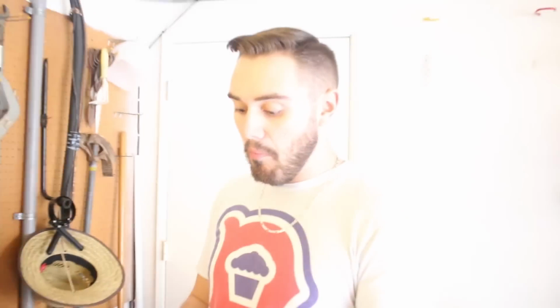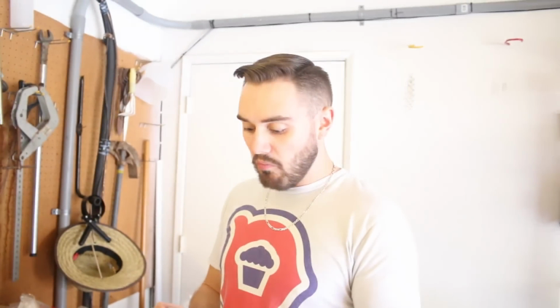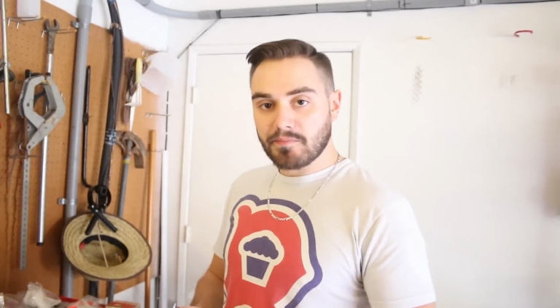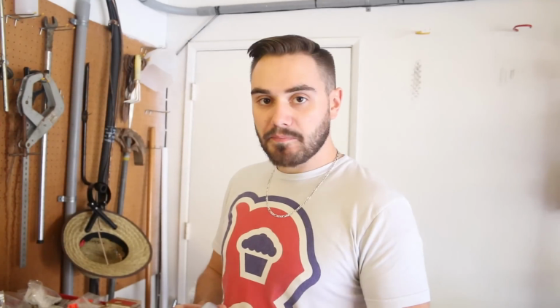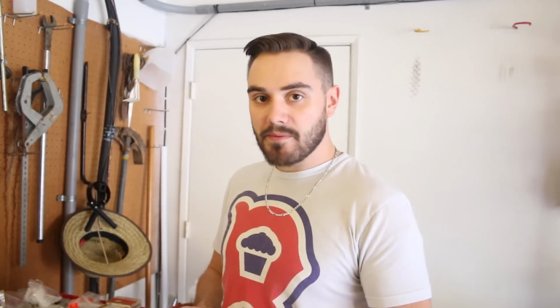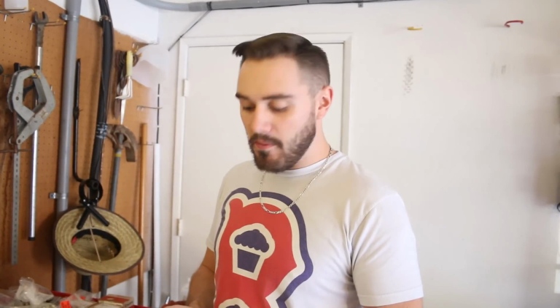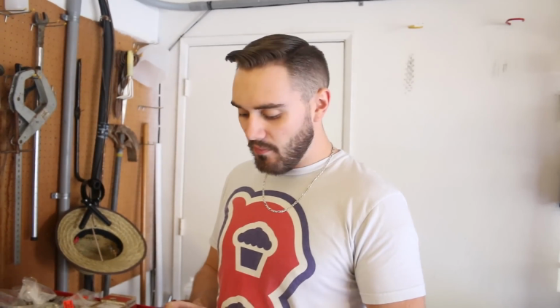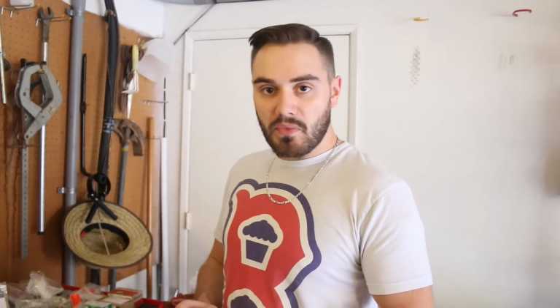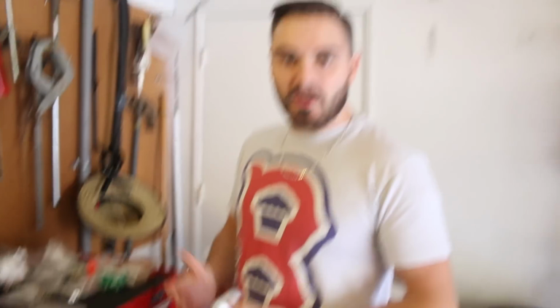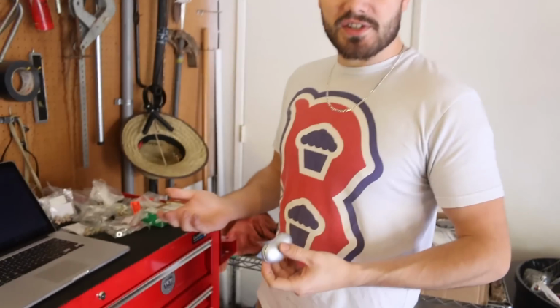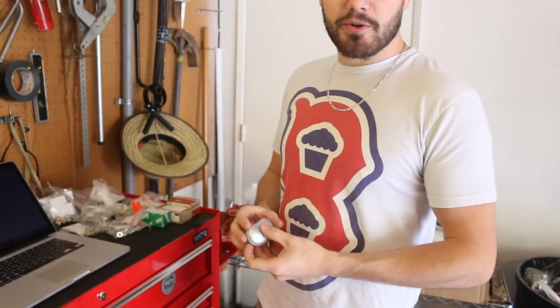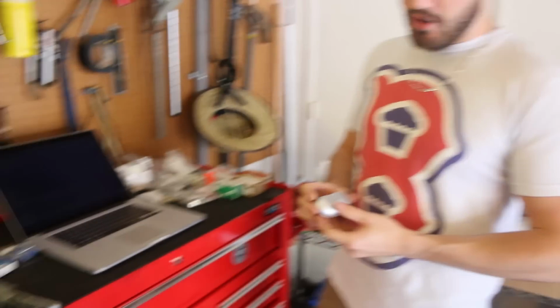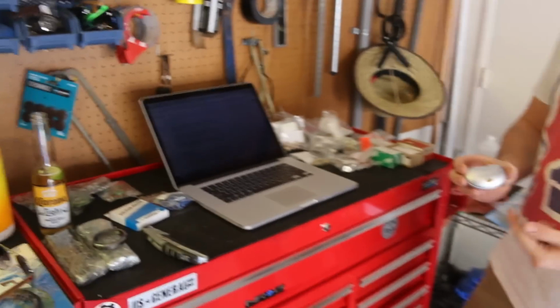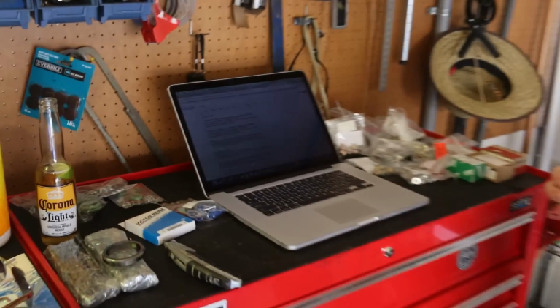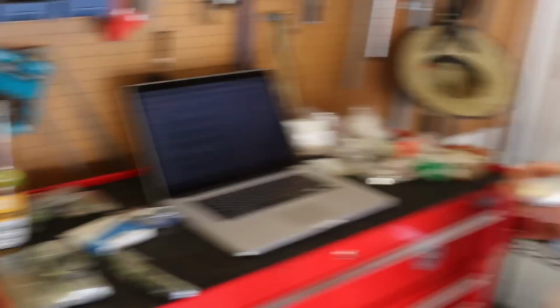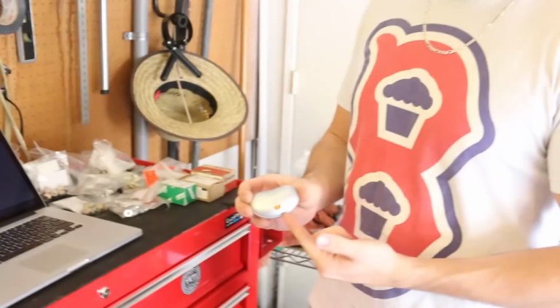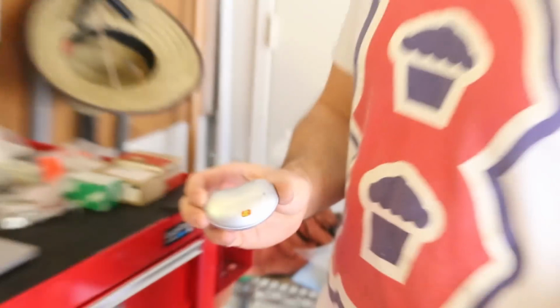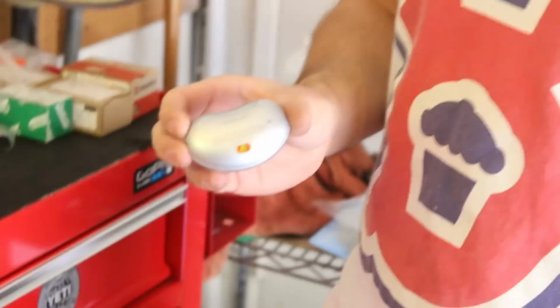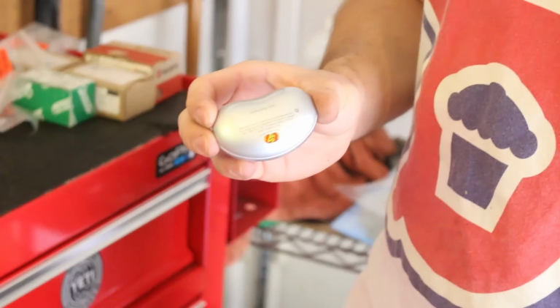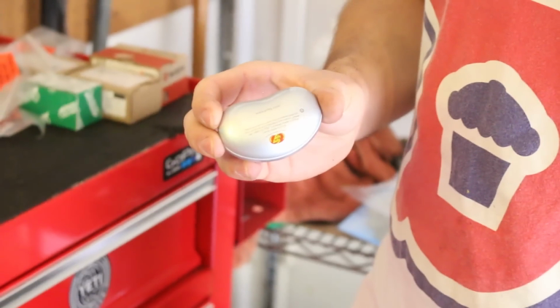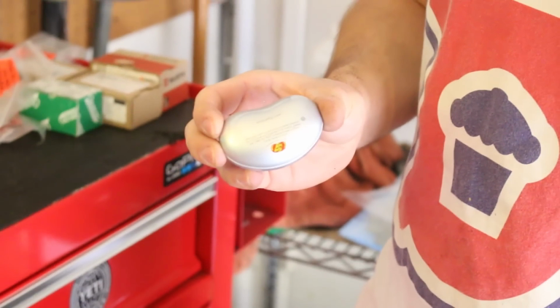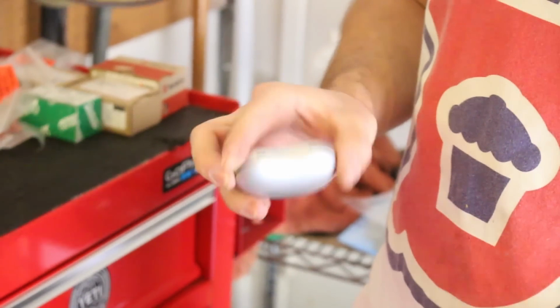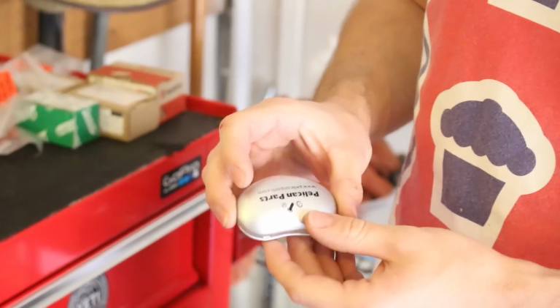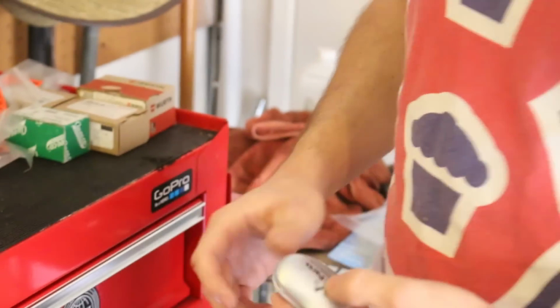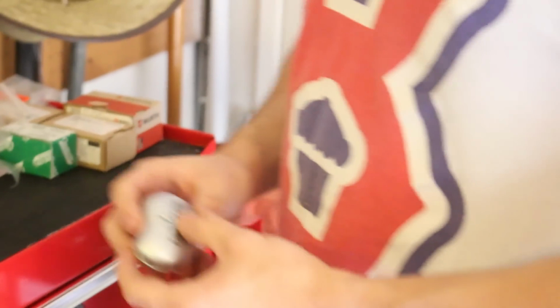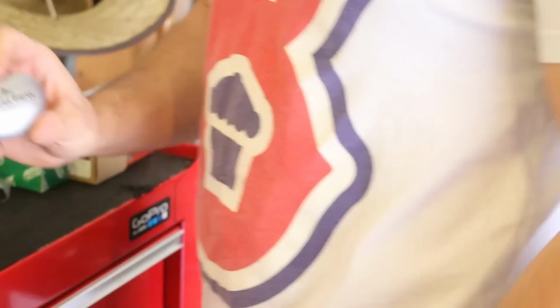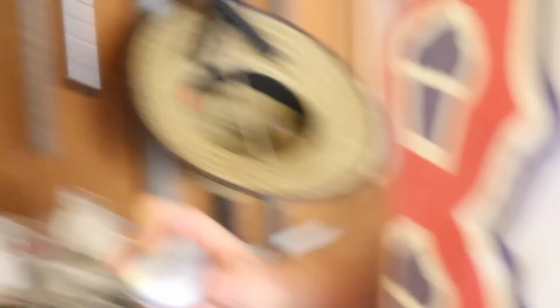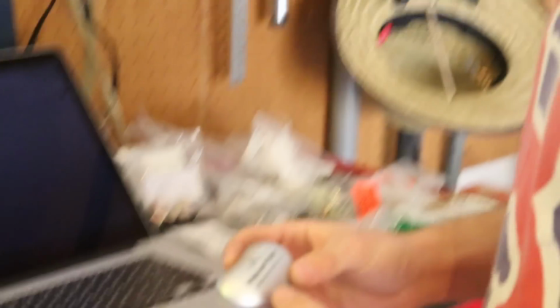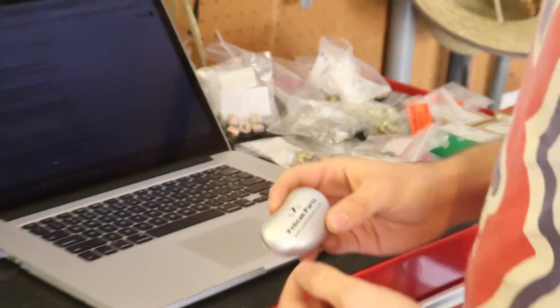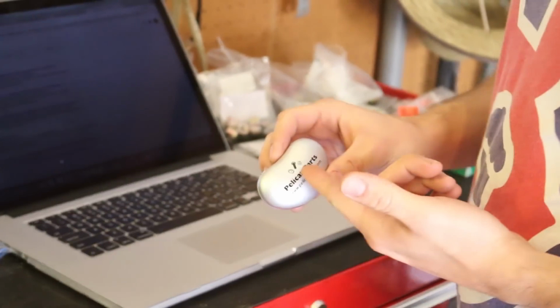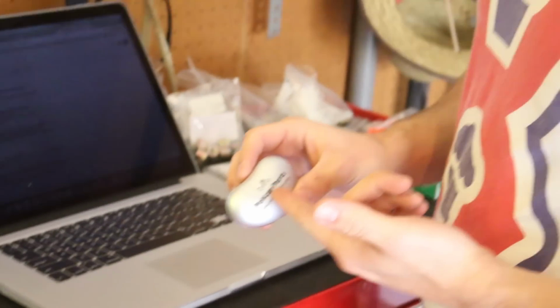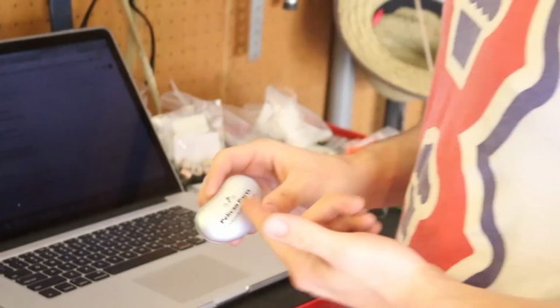Pelican Parts understands that literally everybody loves jelly beans, and you need a snack when you're doing car work. We should have known because it says Jelly Belly on the back. Well, it is bean-shaped, so that's kind of a giveaway as well. But it does have nuts and bolts on the front.